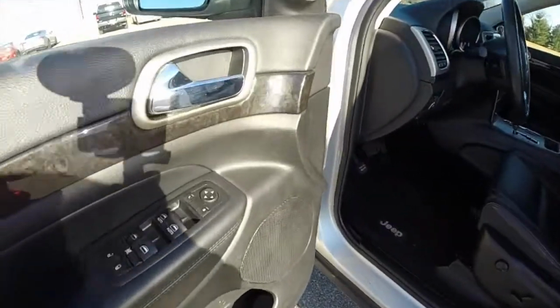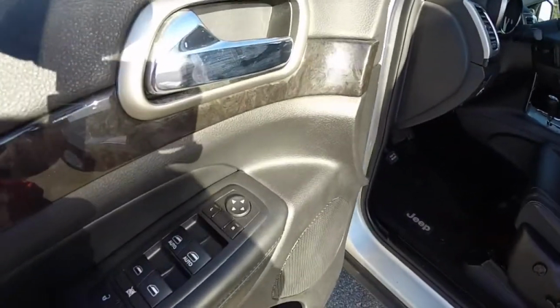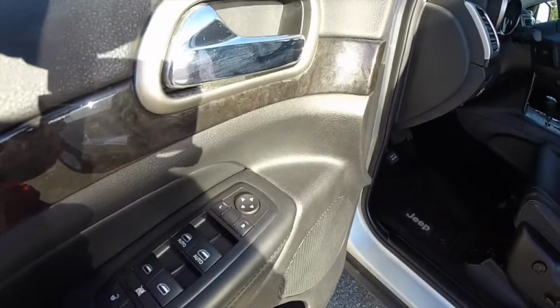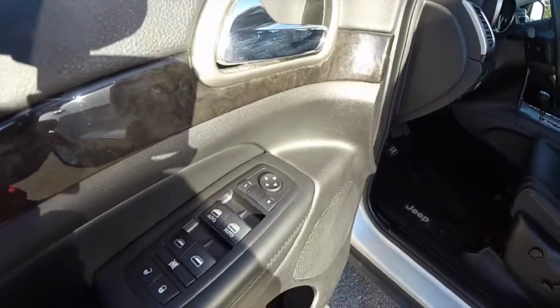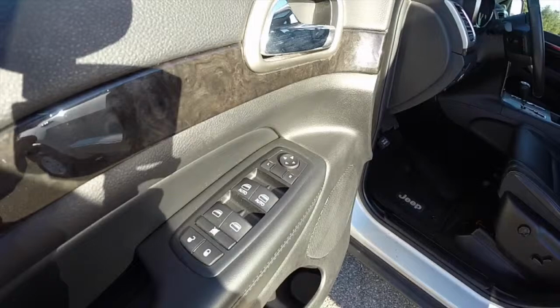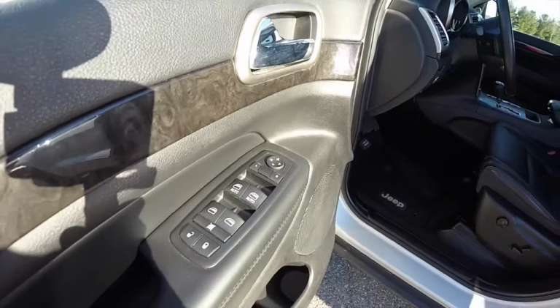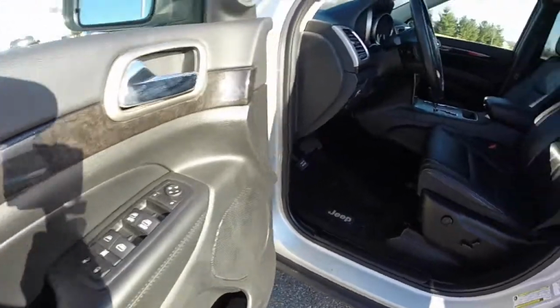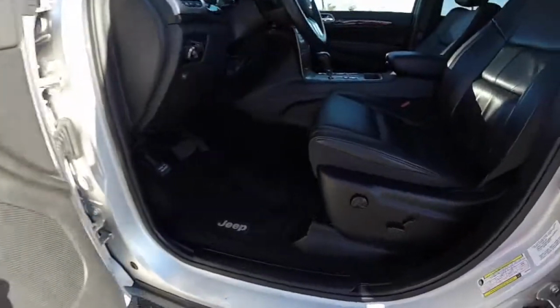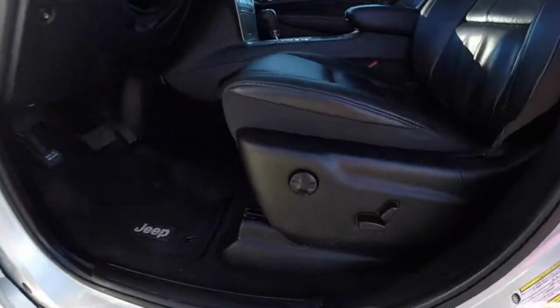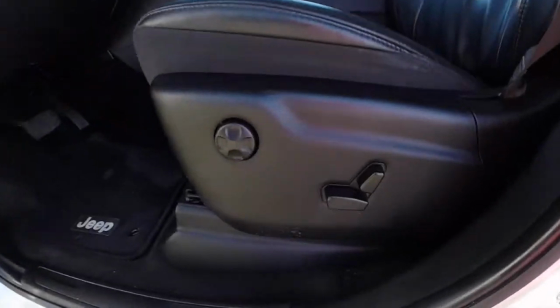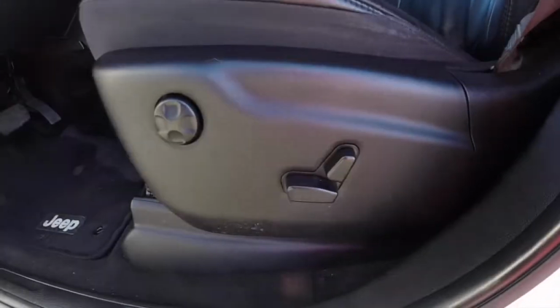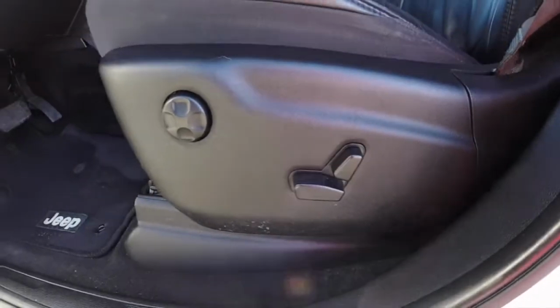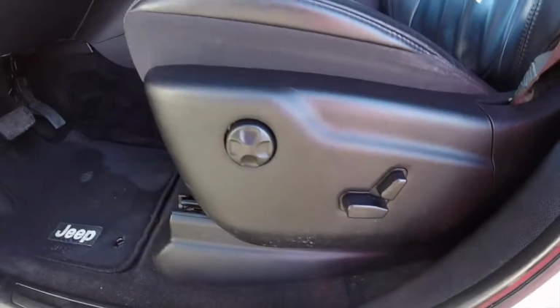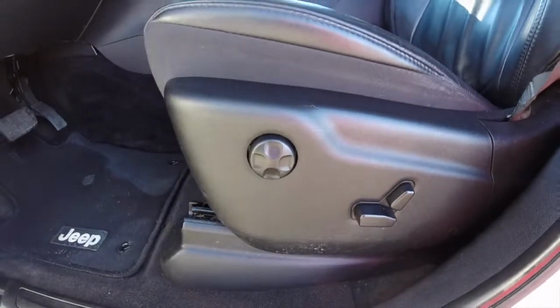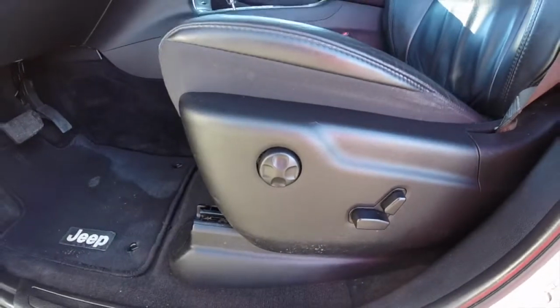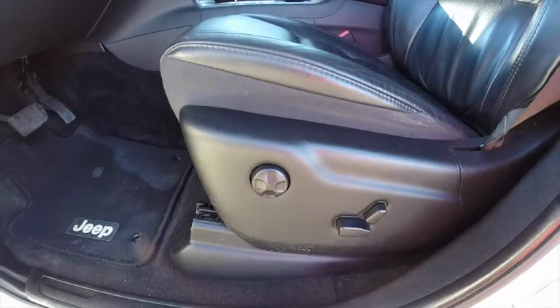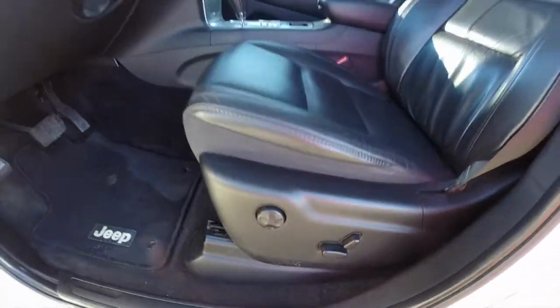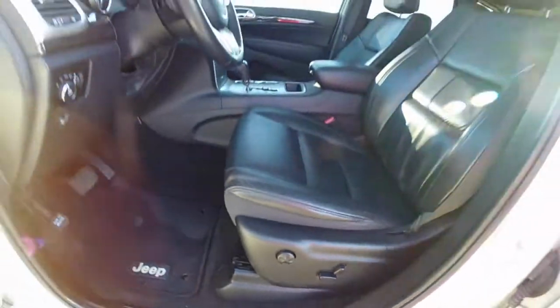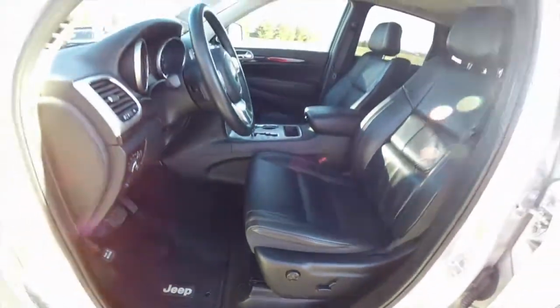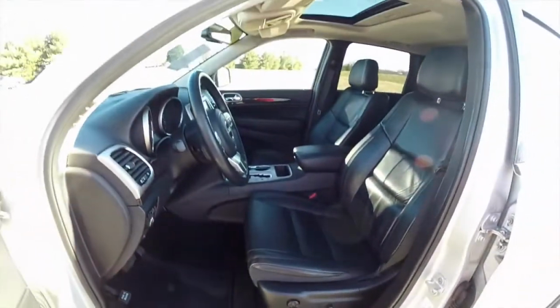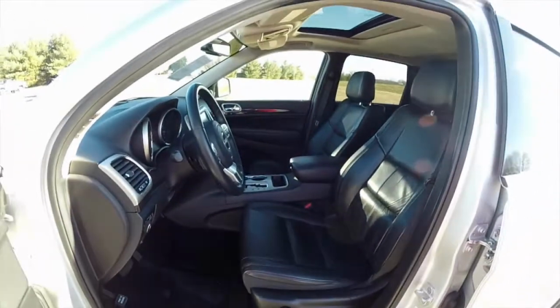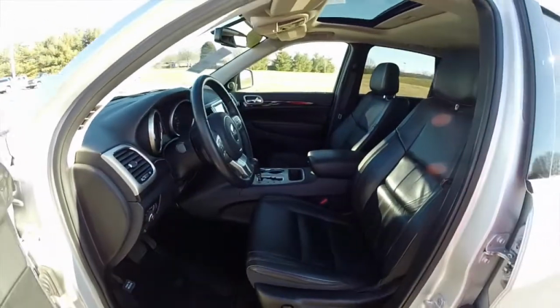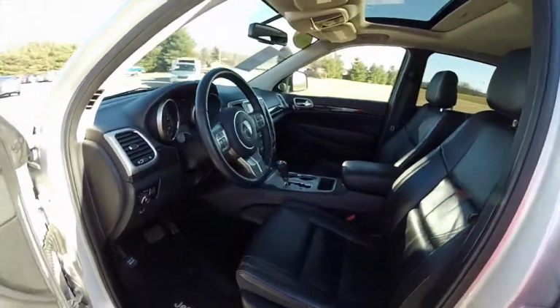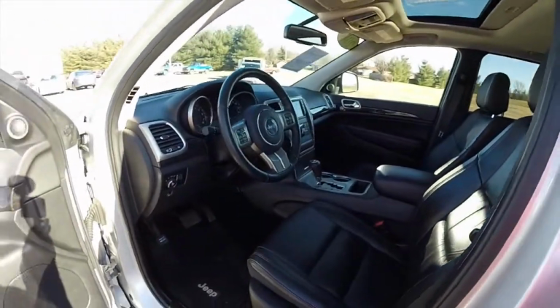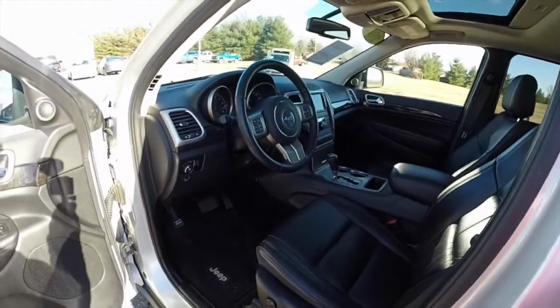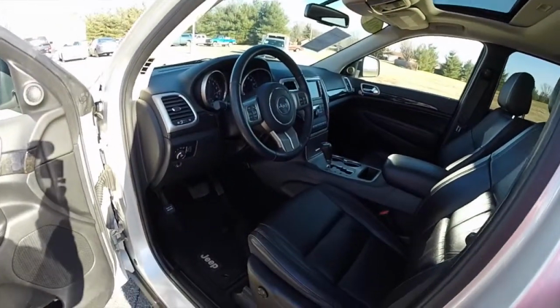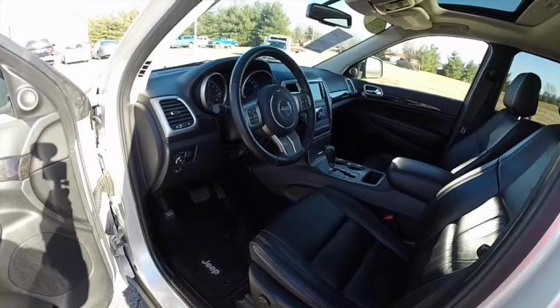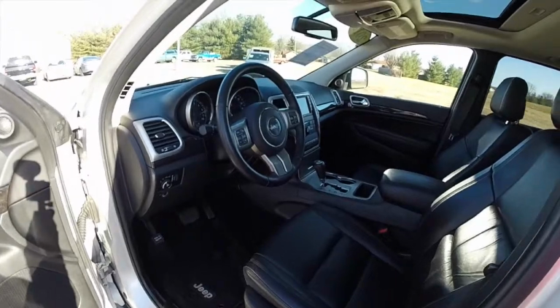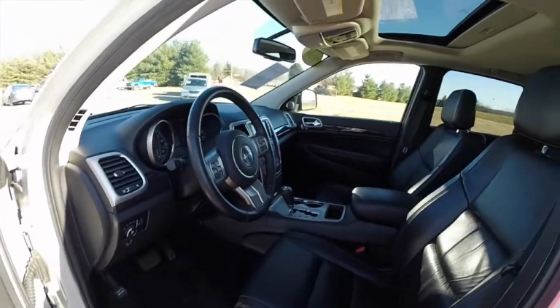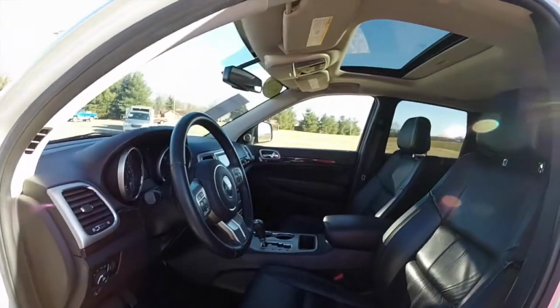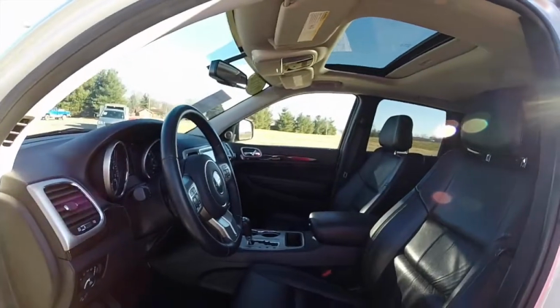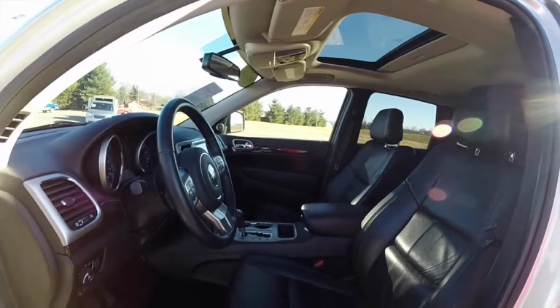Inside we have power heated mirrors, windows and door locks. Also got 8-way power driver and passenger seats with 4-way adjustable lumbar support. Vehicle is equipped with automatic headlamps, heated front seats, and a leather wrapped steering wheel. Also has Uconnect Bluetooth.